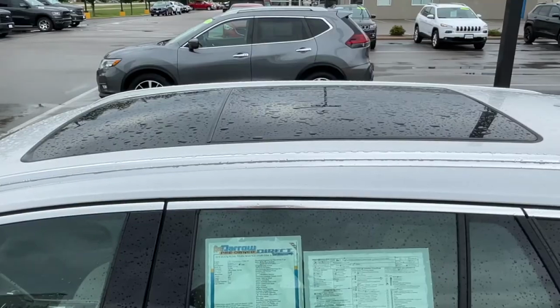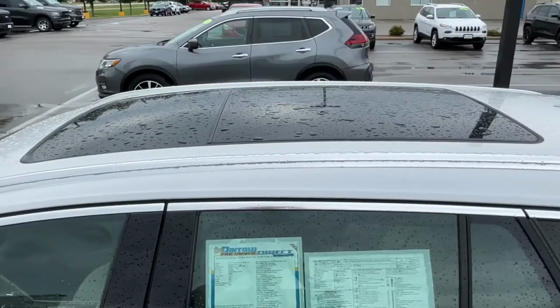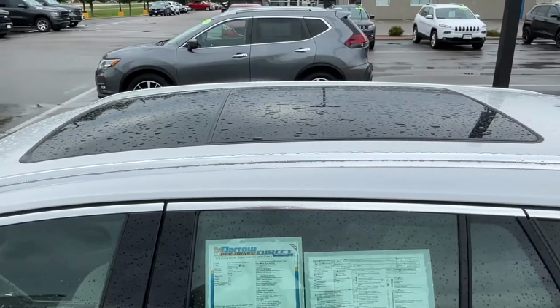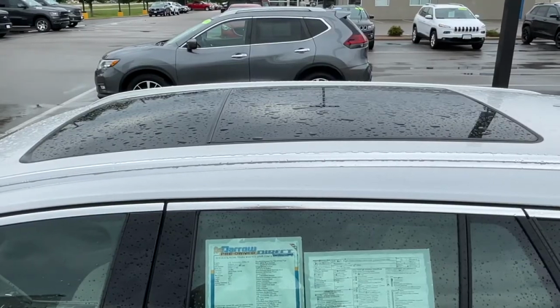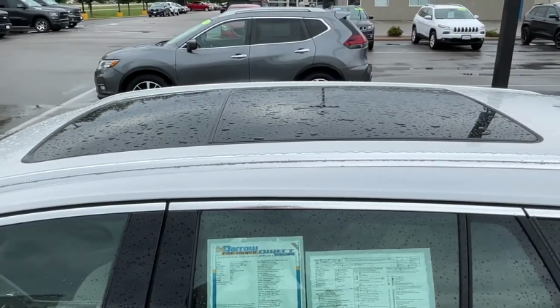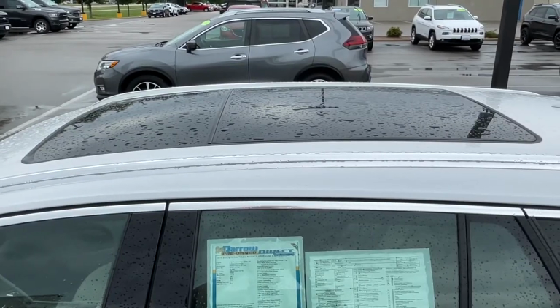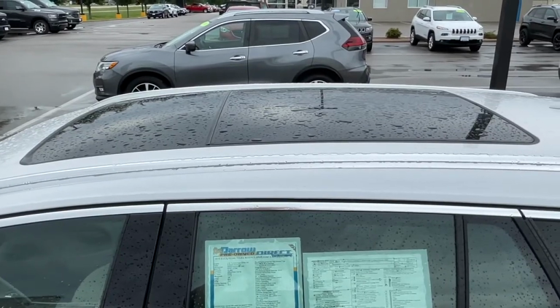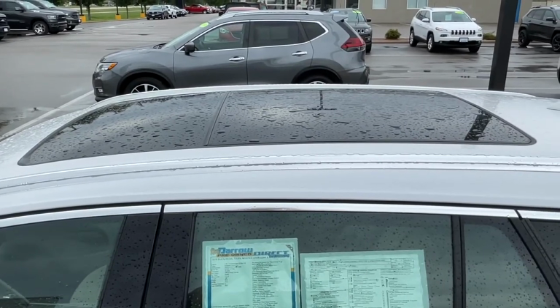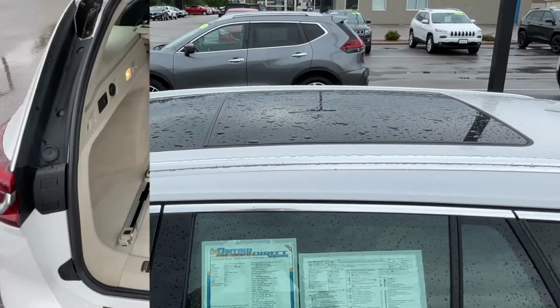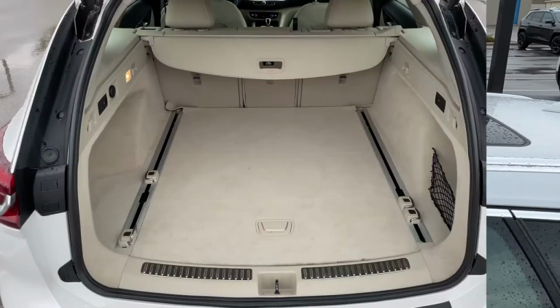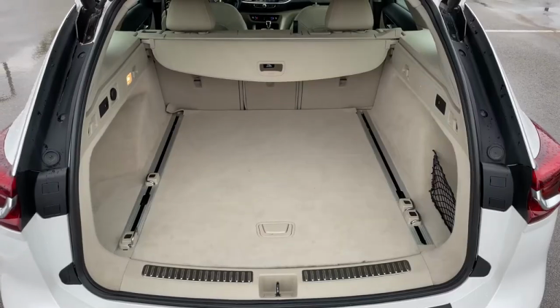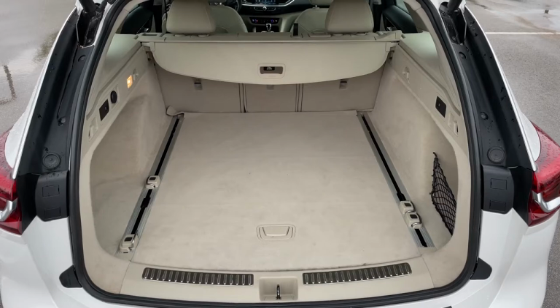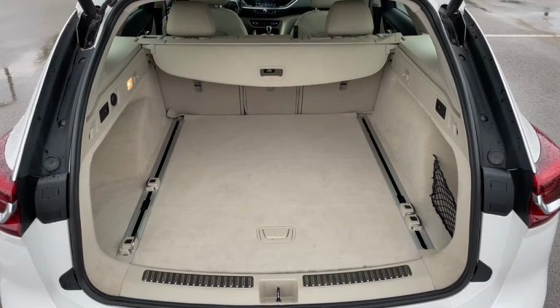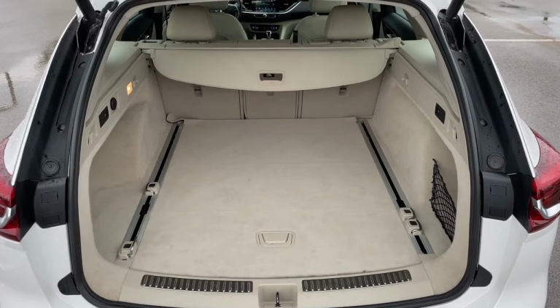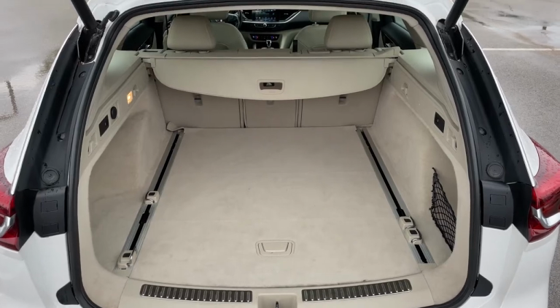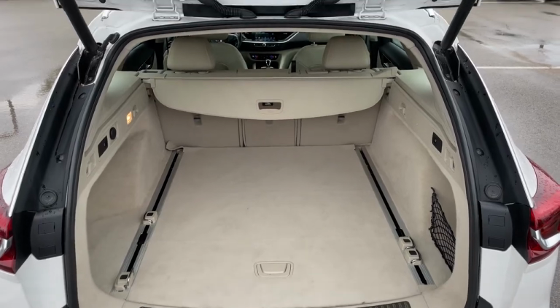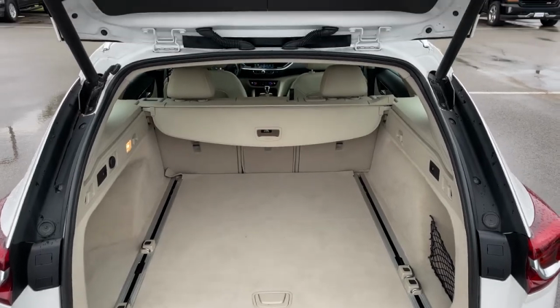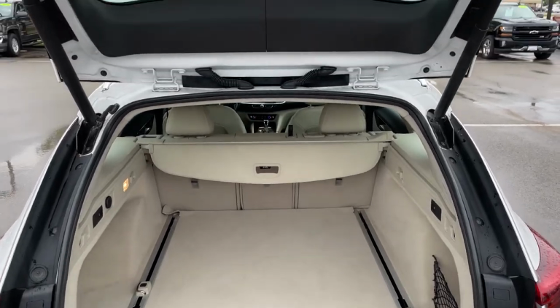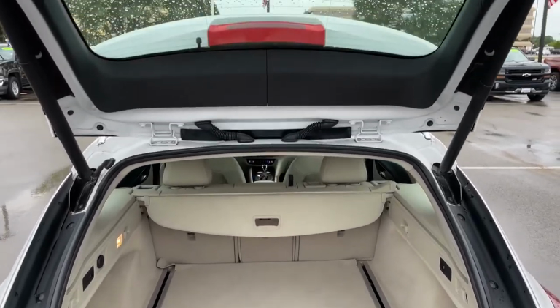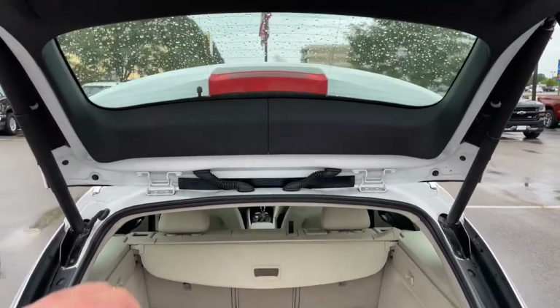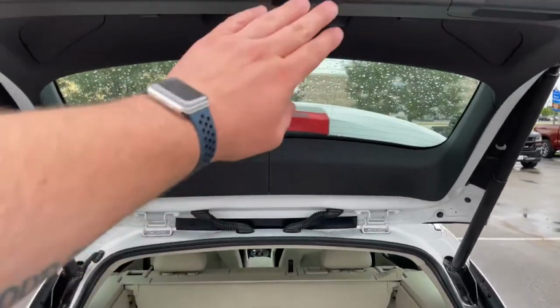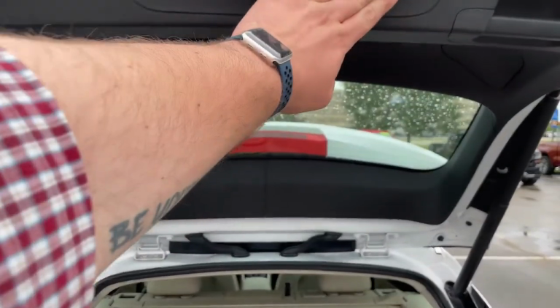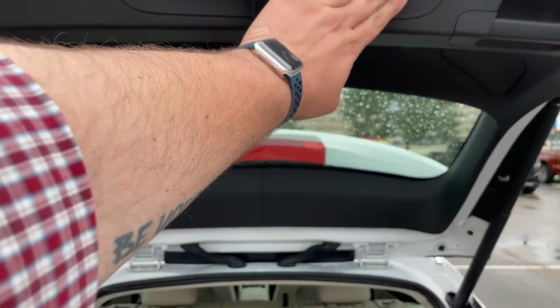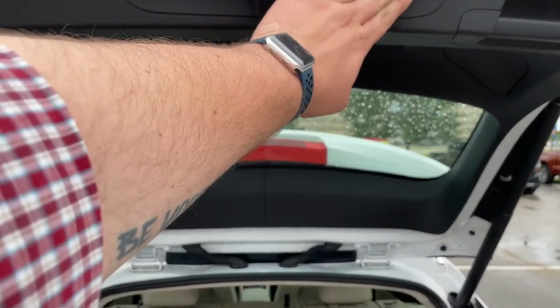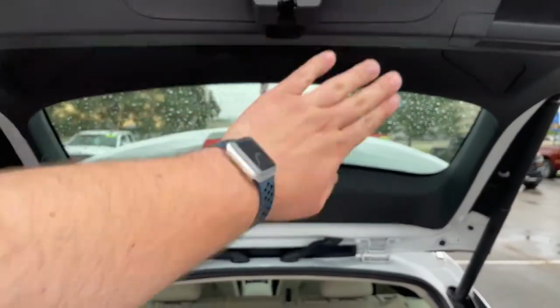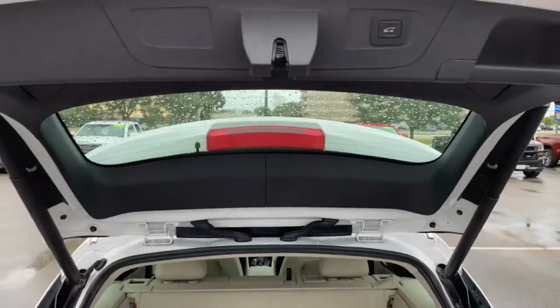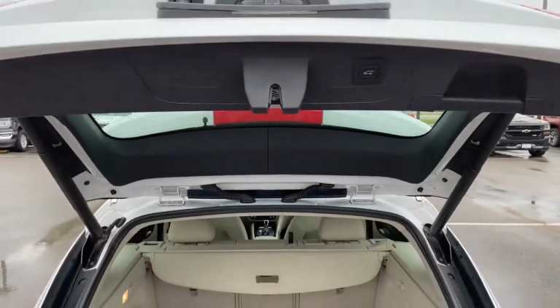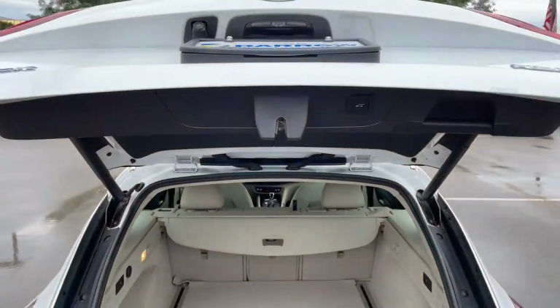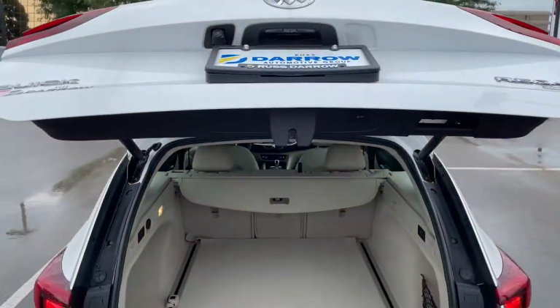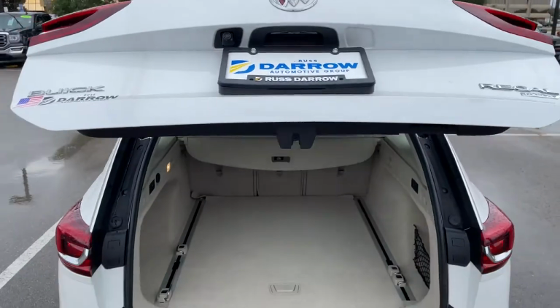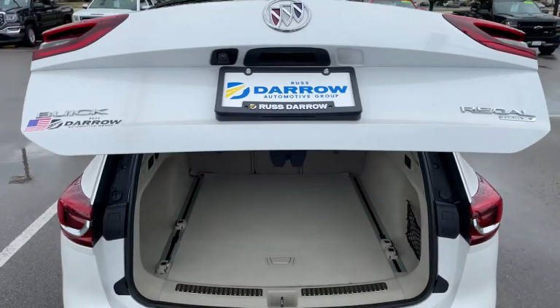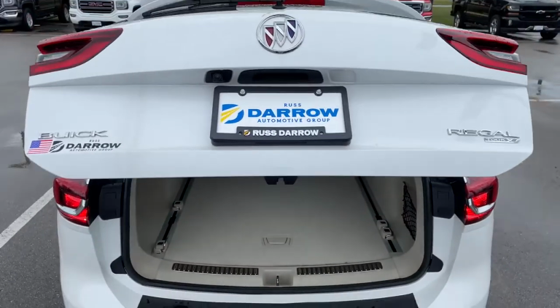There's also a panoramic sunroof, plenty of cargo space, a 40/20/40 split rear seat, and for your convenience, a remote power liftgate.